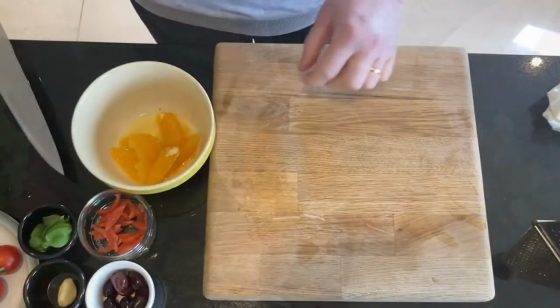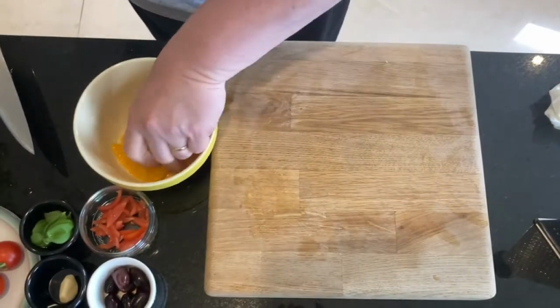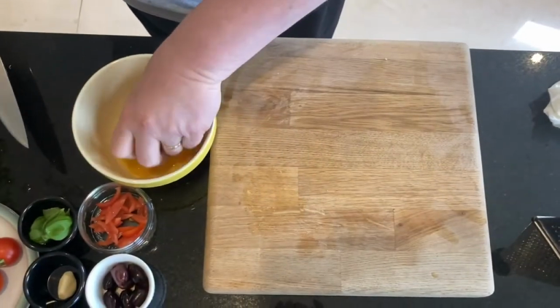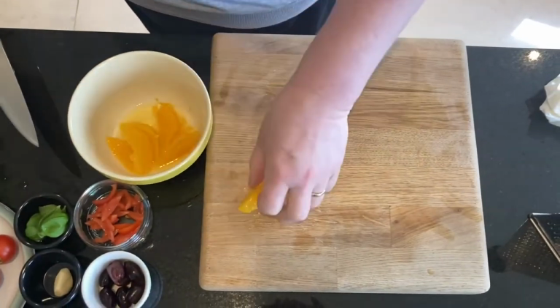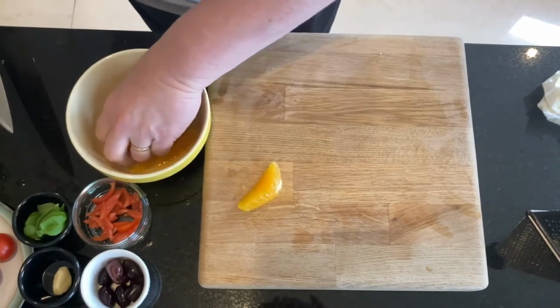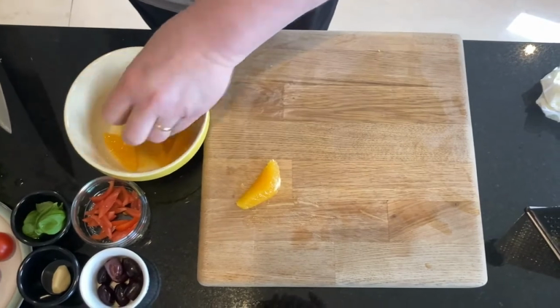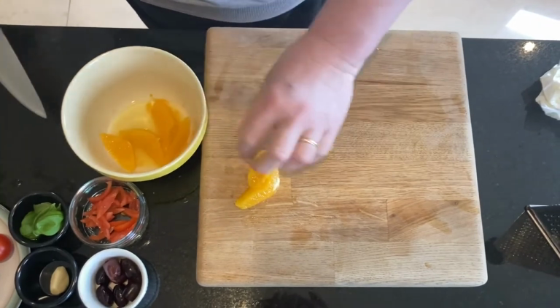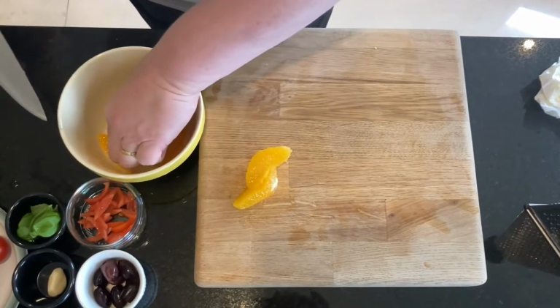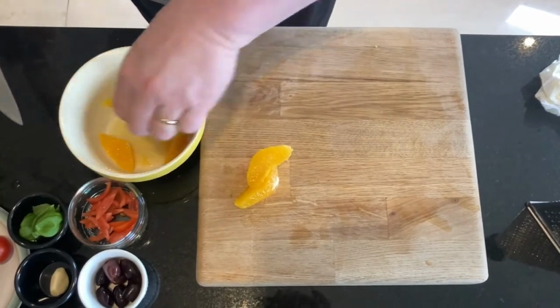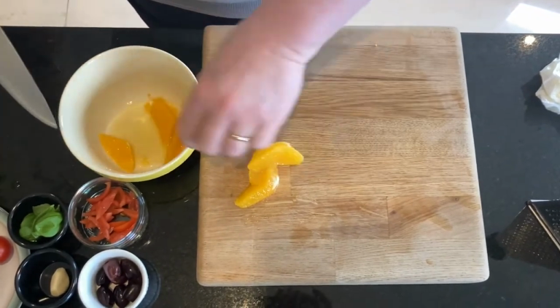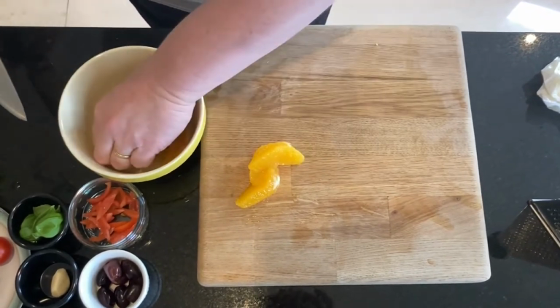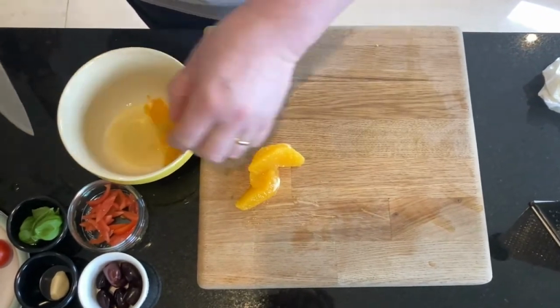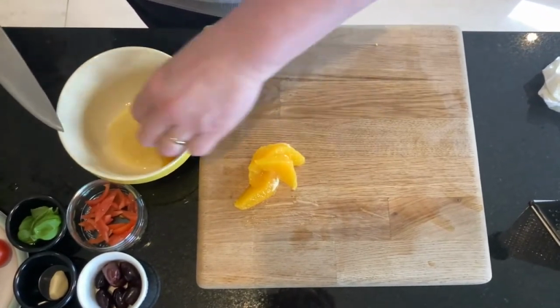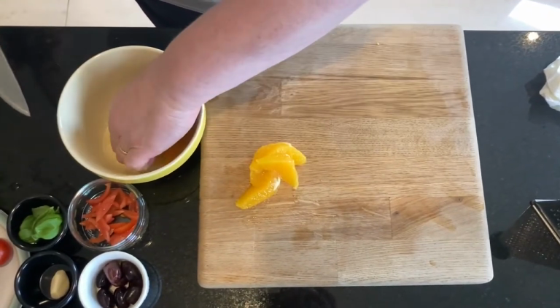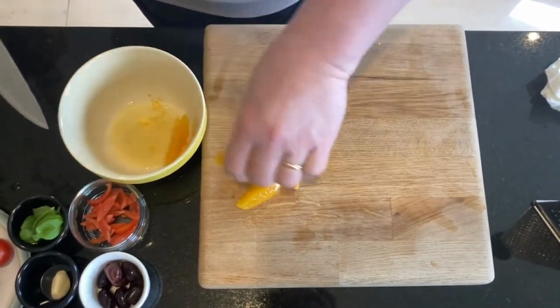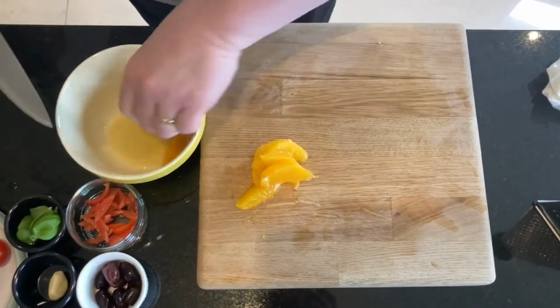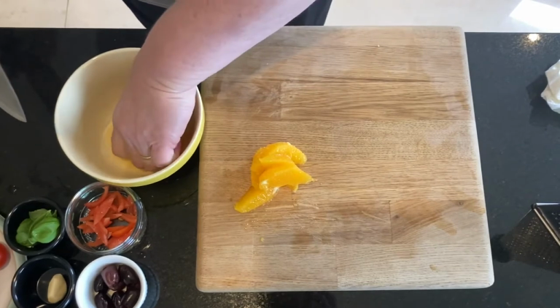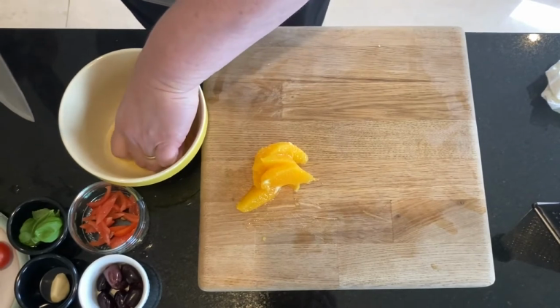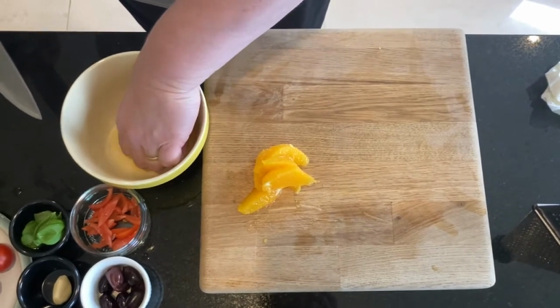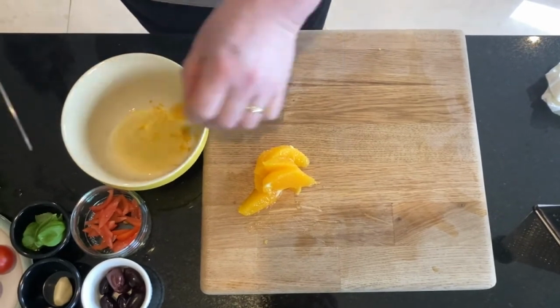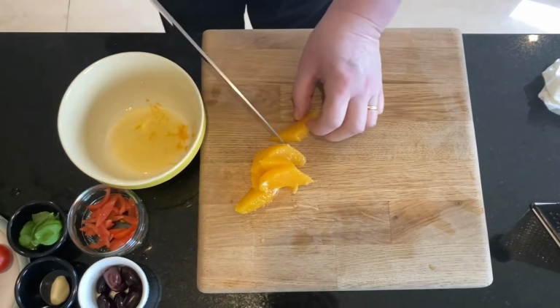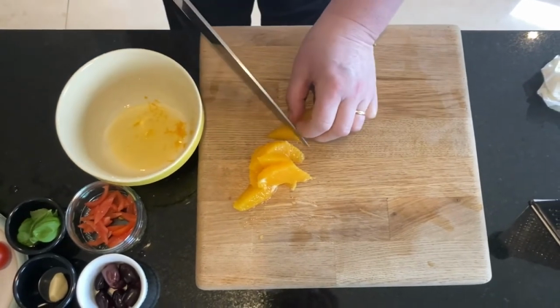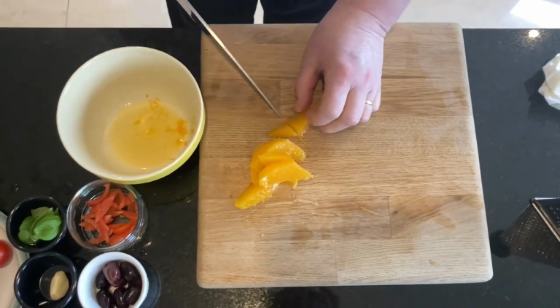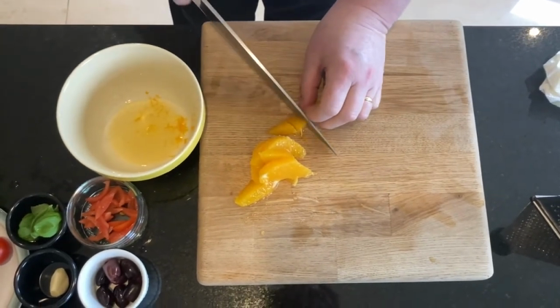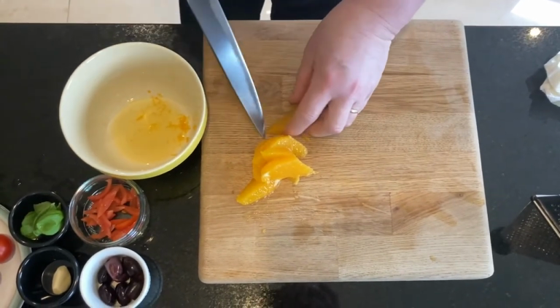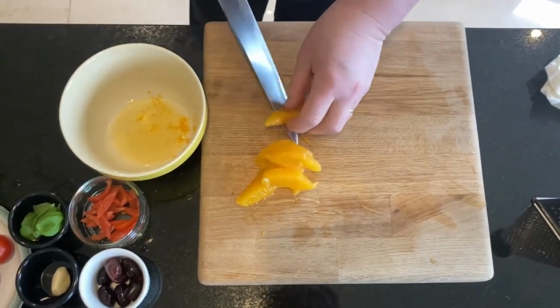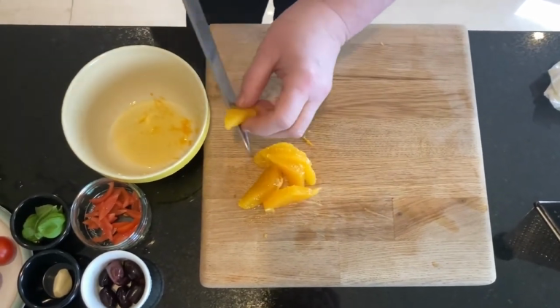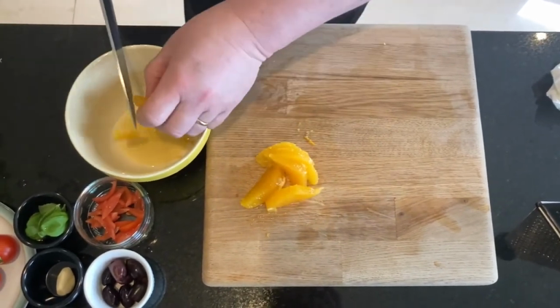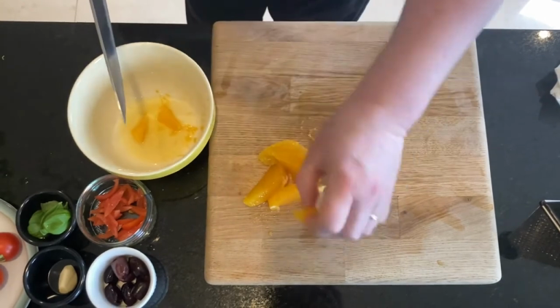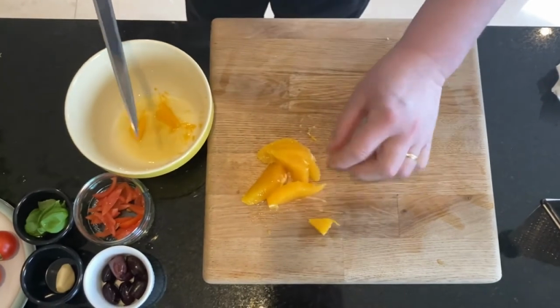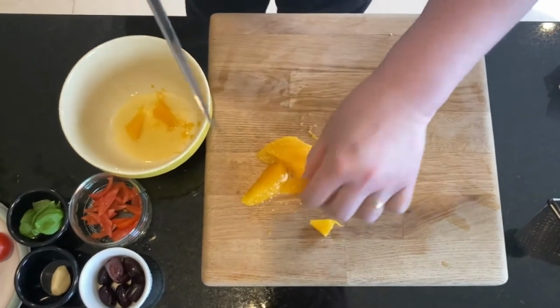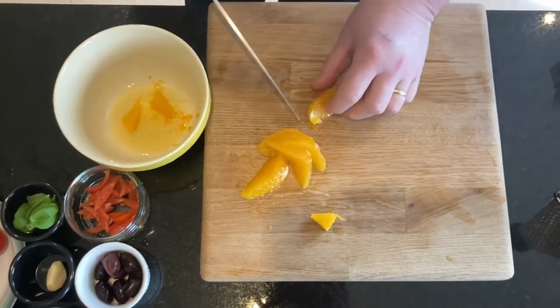Now when the segments are cut, just remove them and we'll cut them into smaller little pieces for your salsa — just pieces around that size.